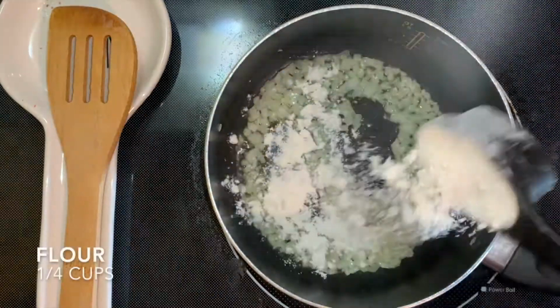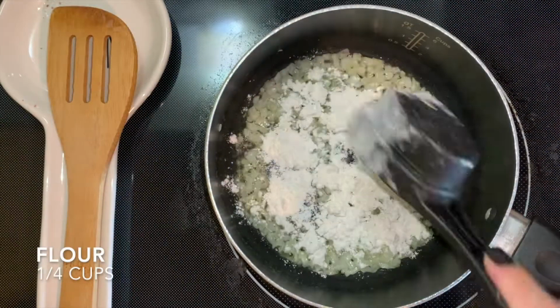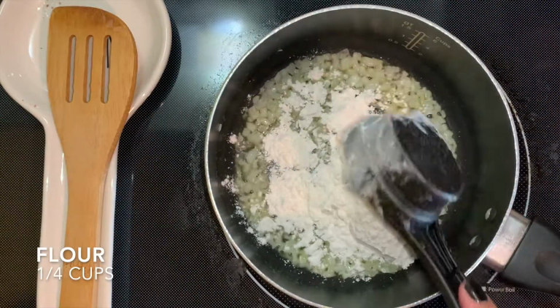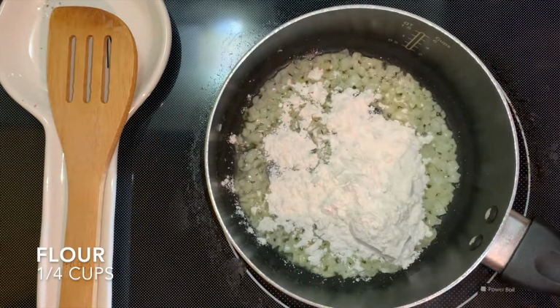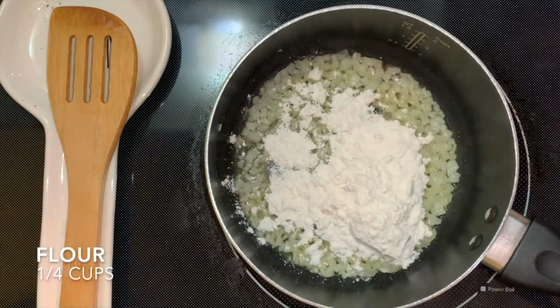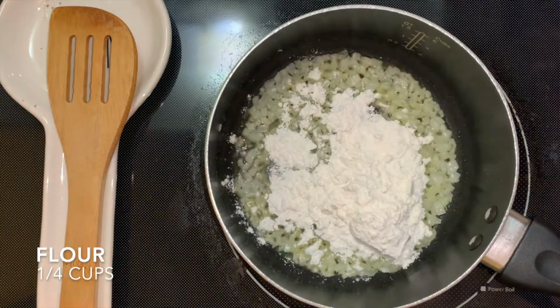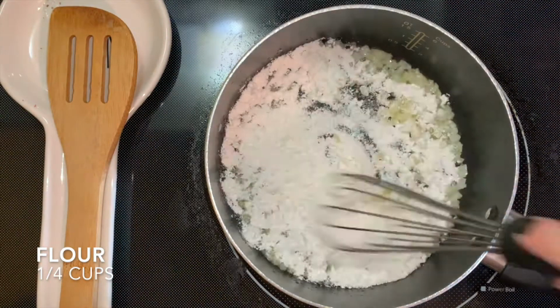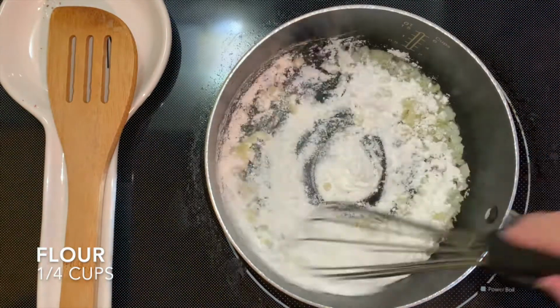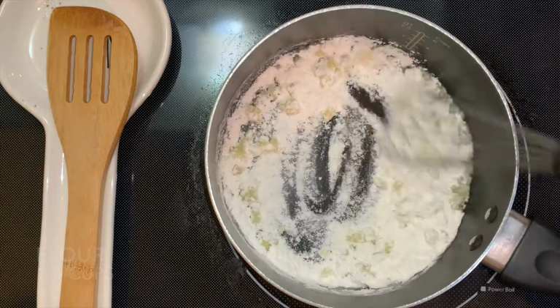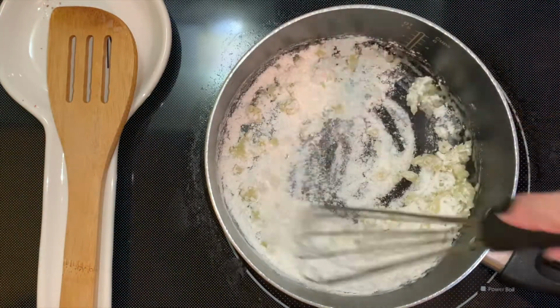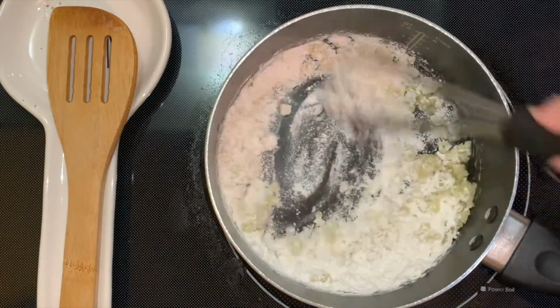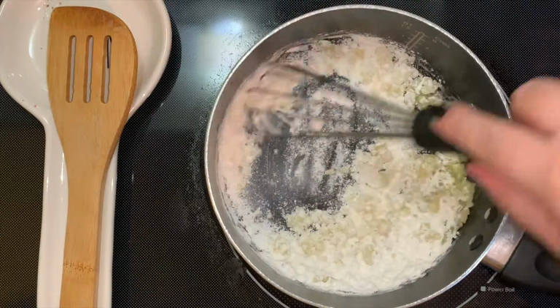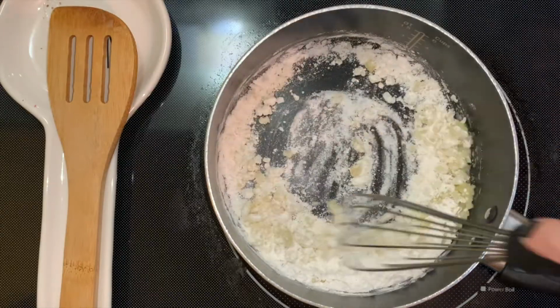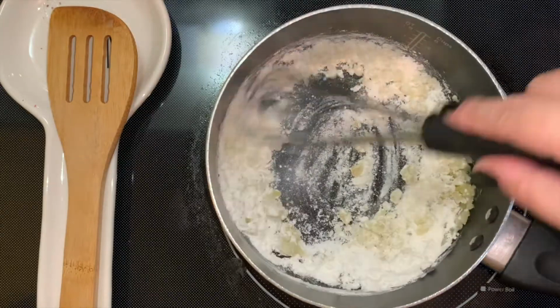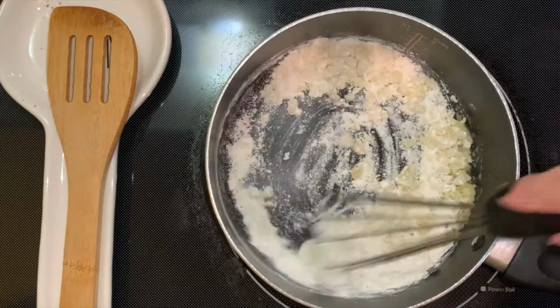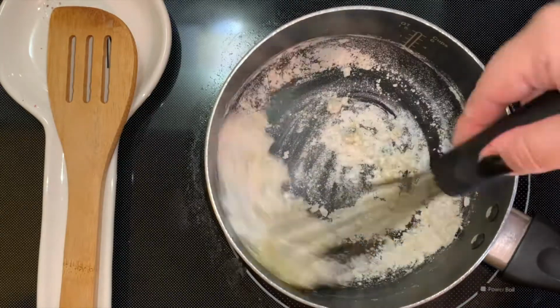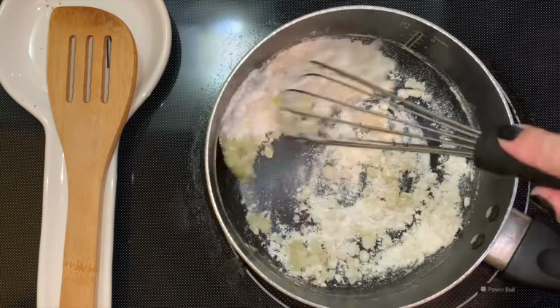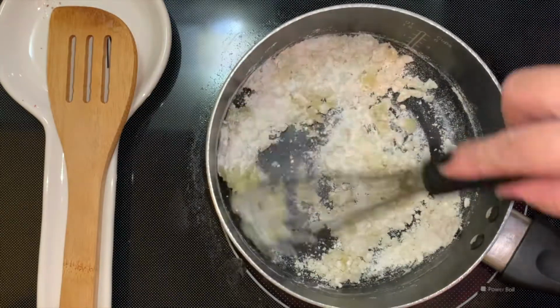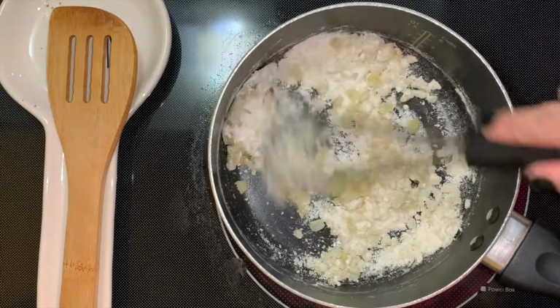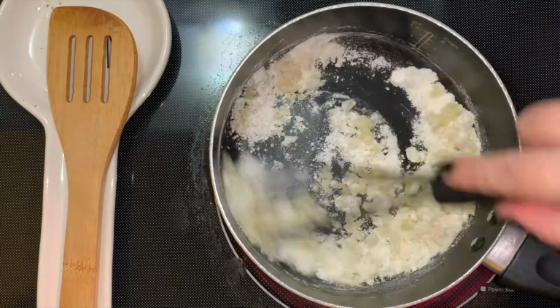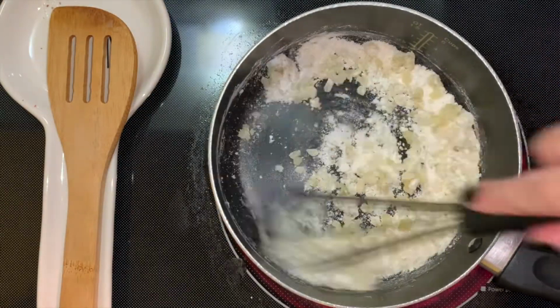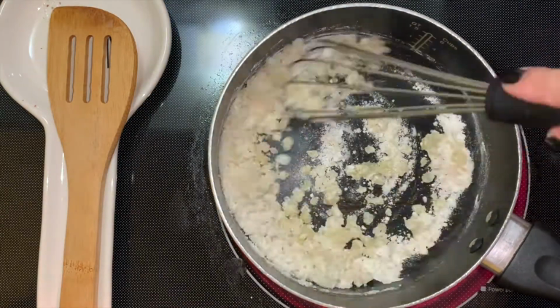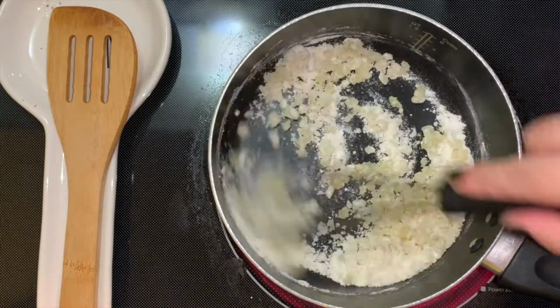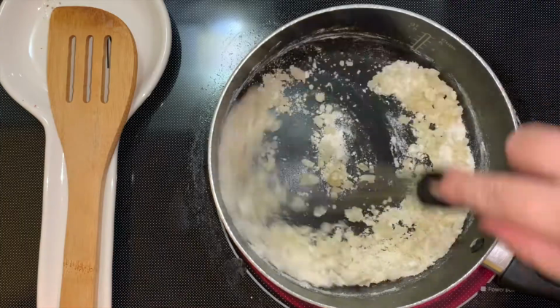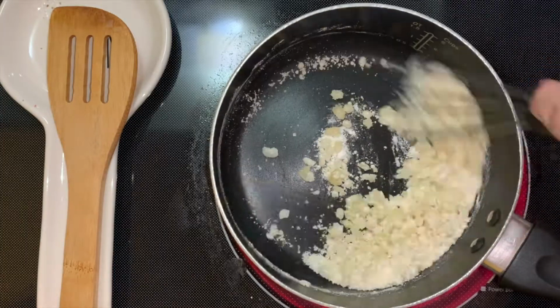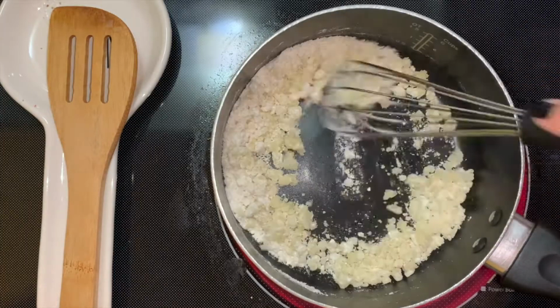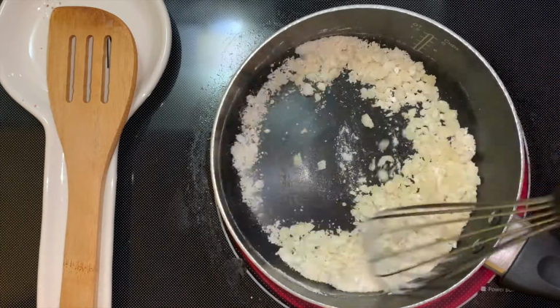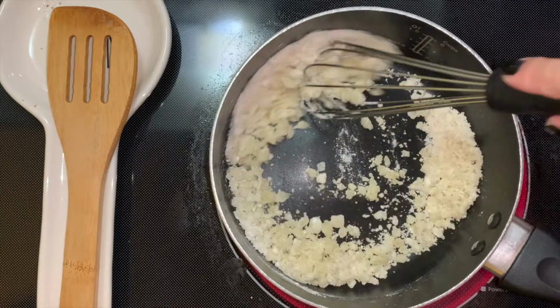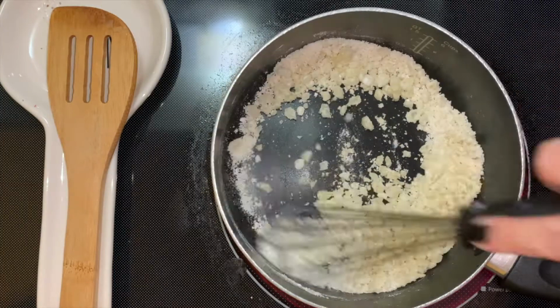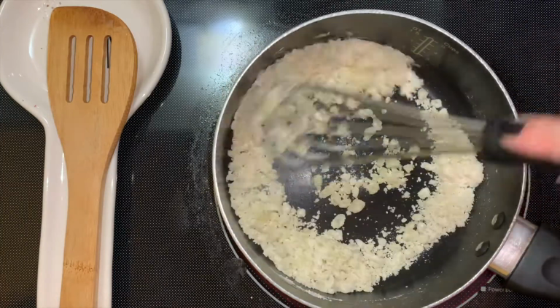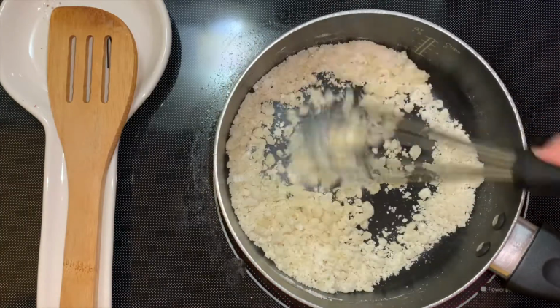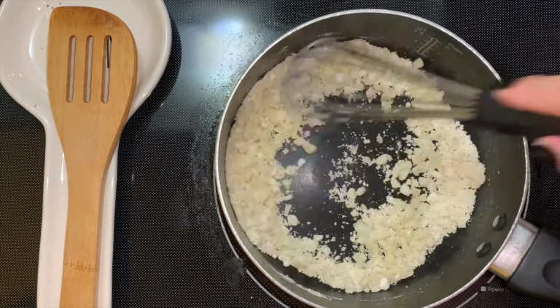To this we're going to add 1¼ cups of flour. Go ahead and whisk your flour in with your onion. You want to do this for maybe about 2 to 3 minutes. Don't do the whisking more than that.